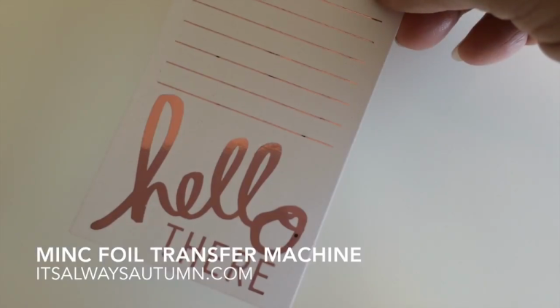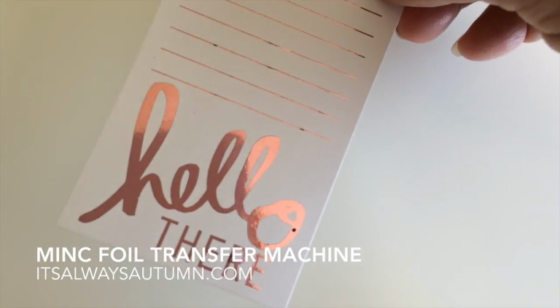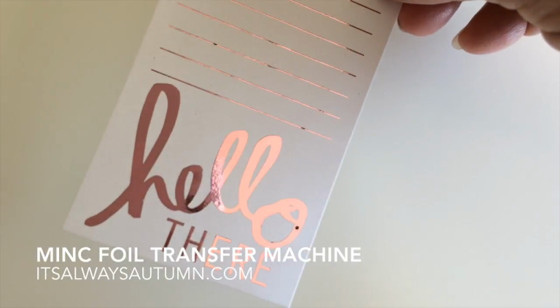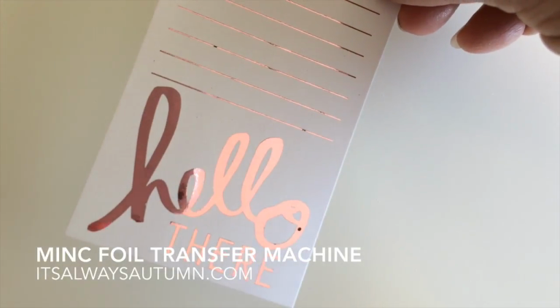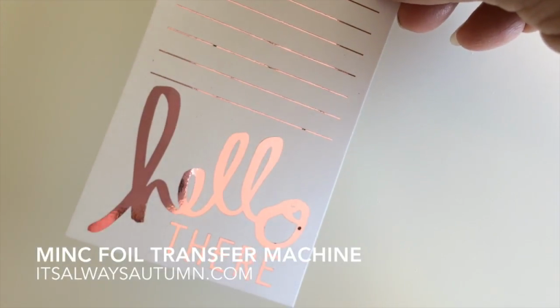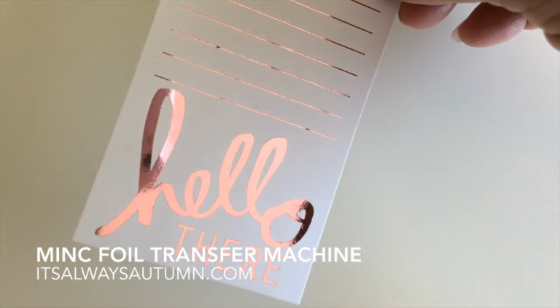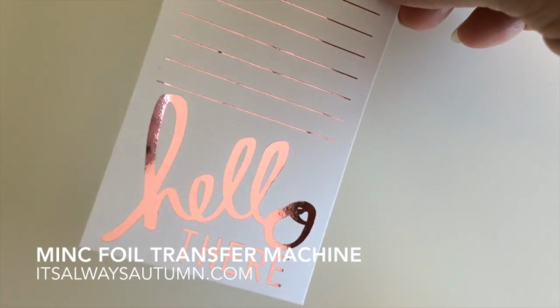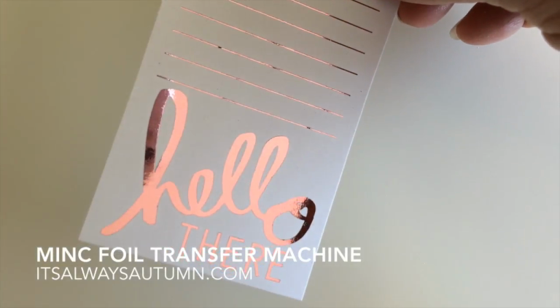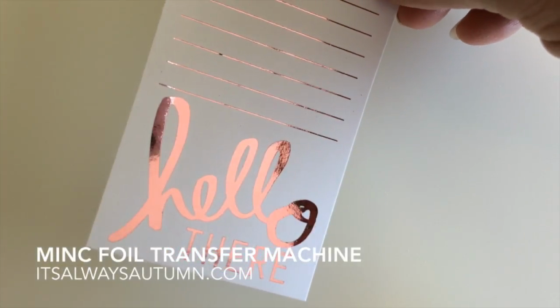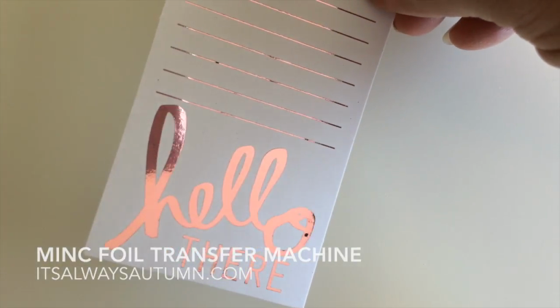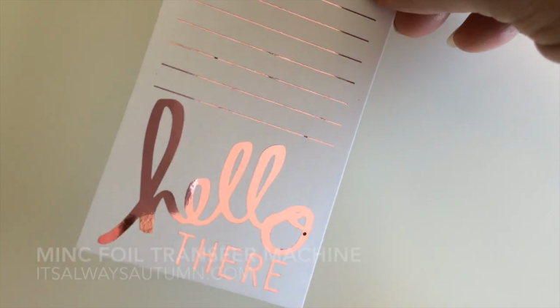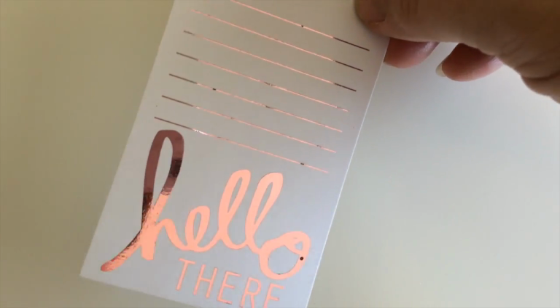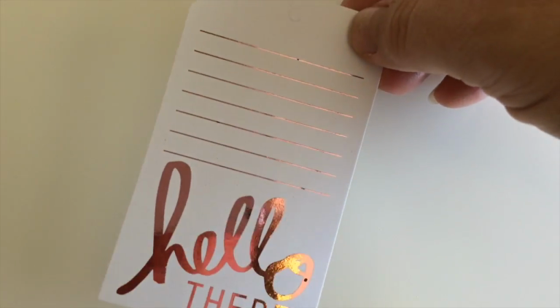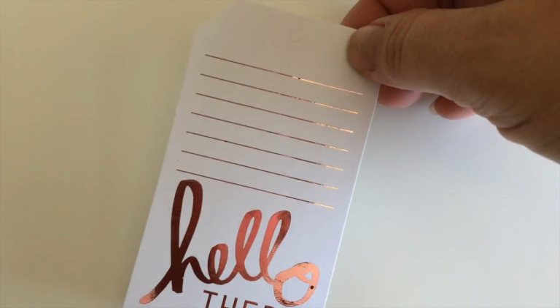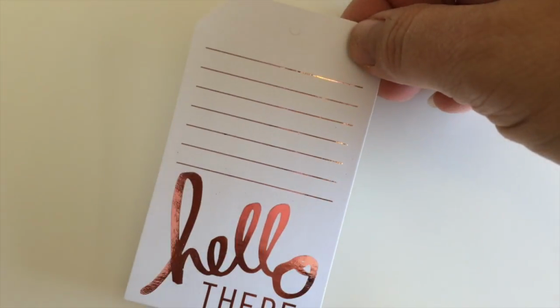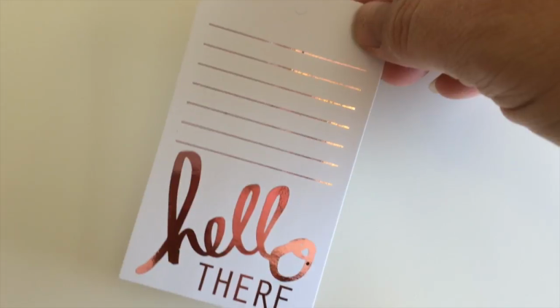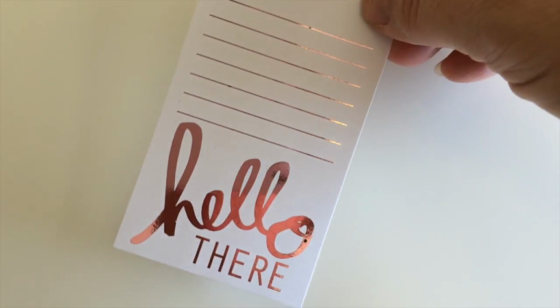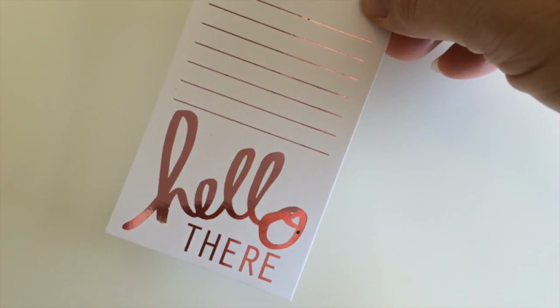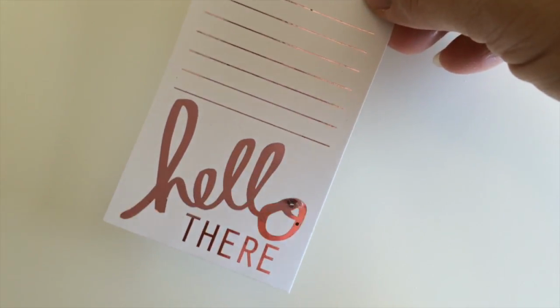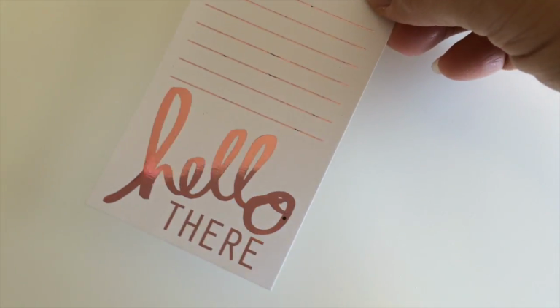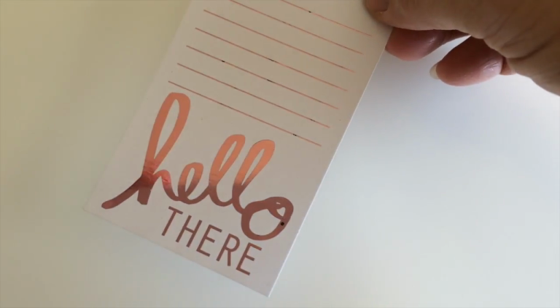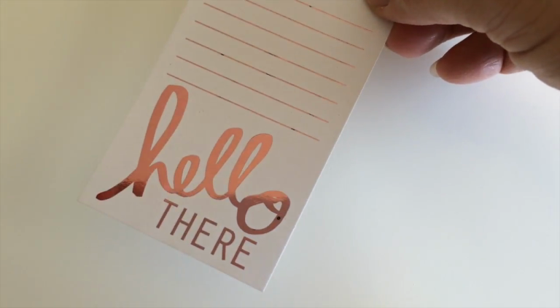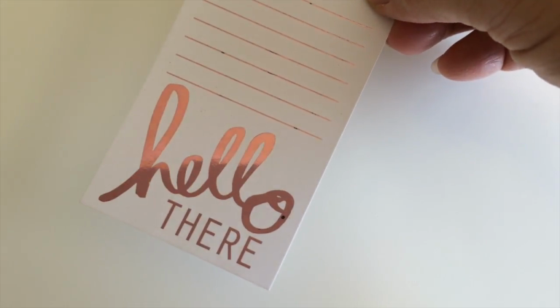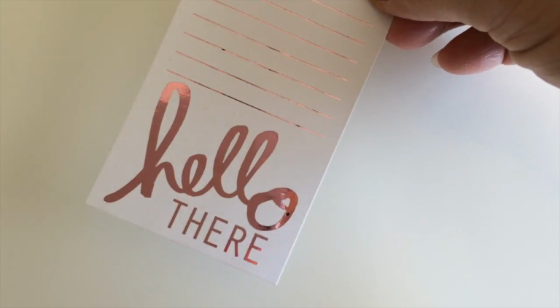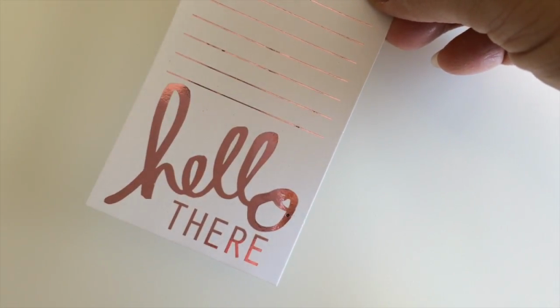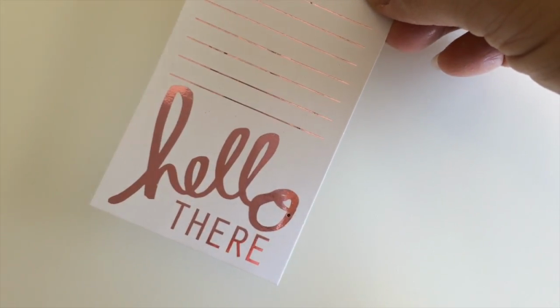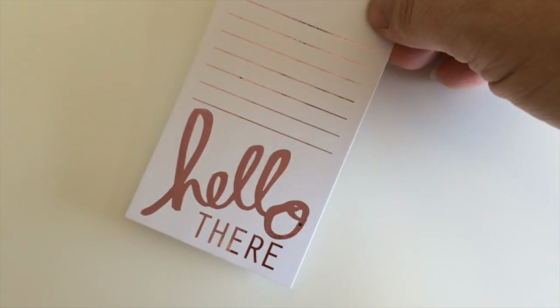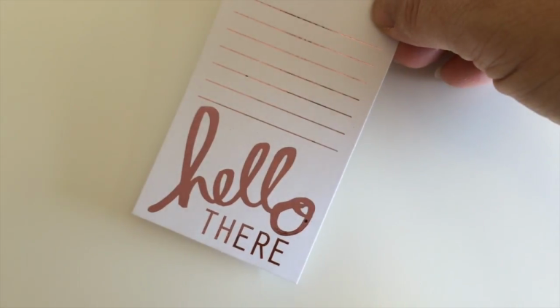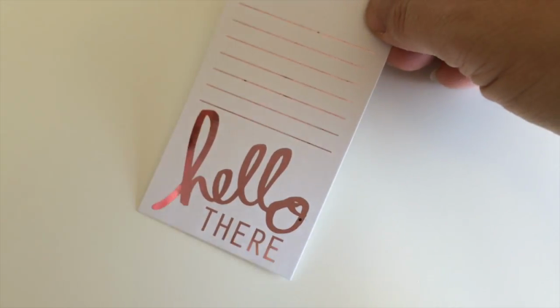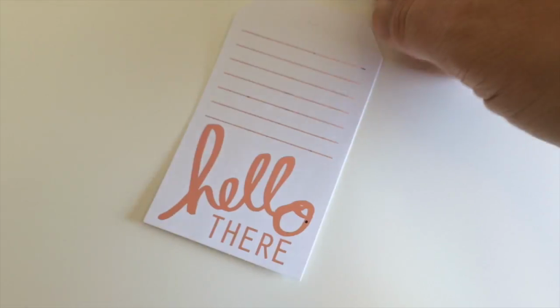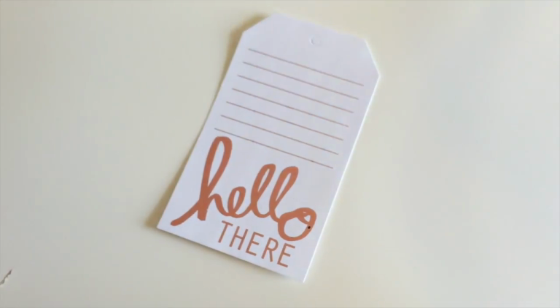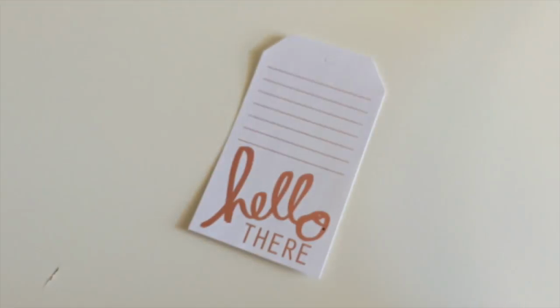Hi guys, it's Autumn here from itsalwaysautumn.com and I'm going to show you today the new Heidi Swap Minc machine, which is a foil transfer machine.